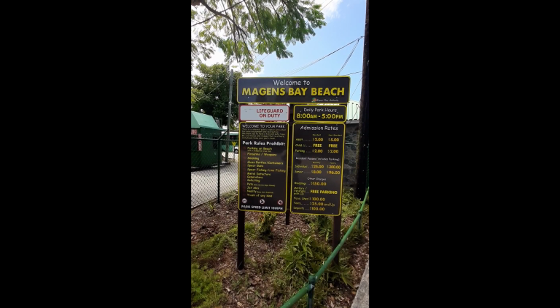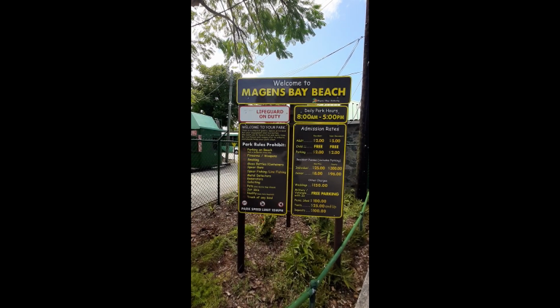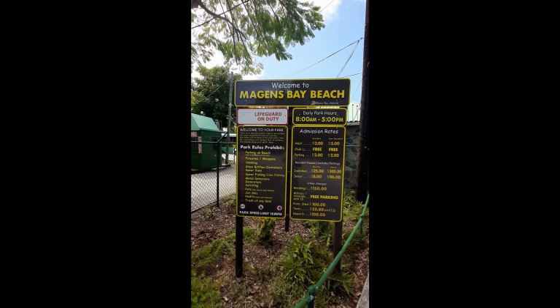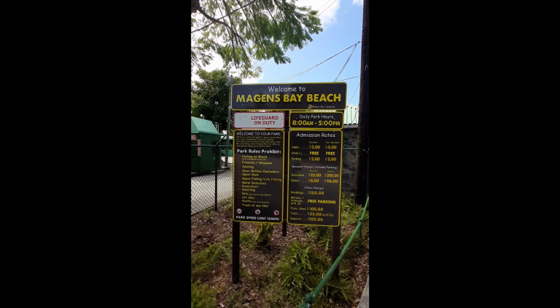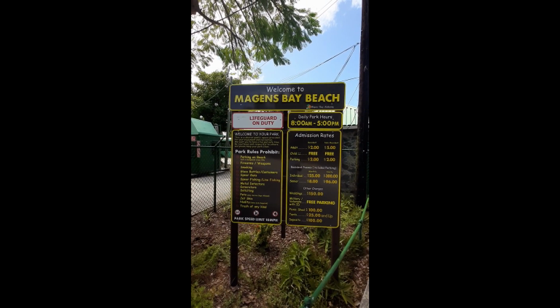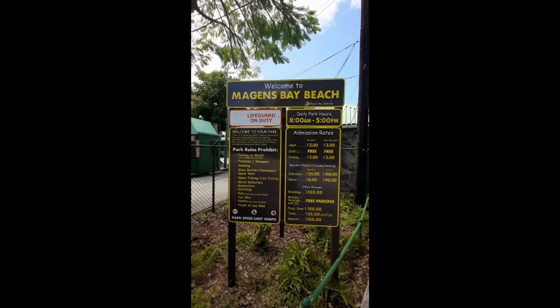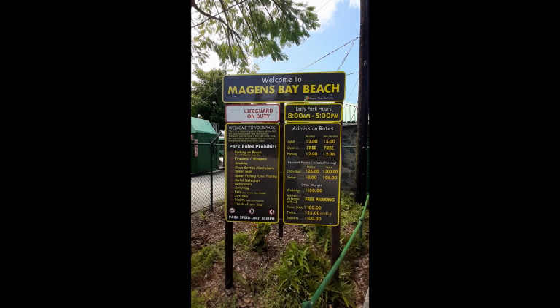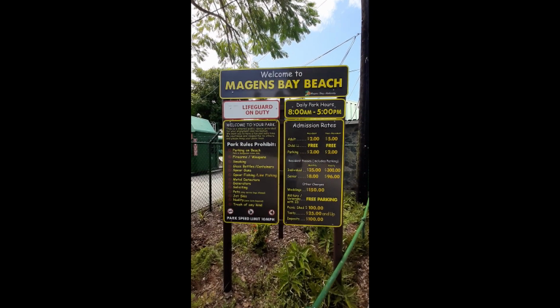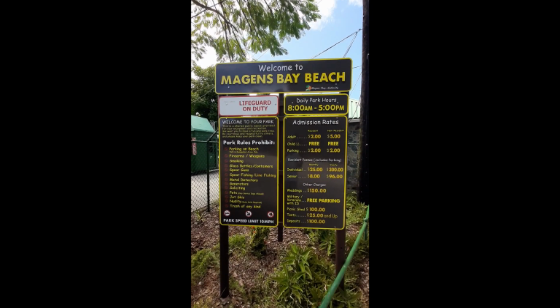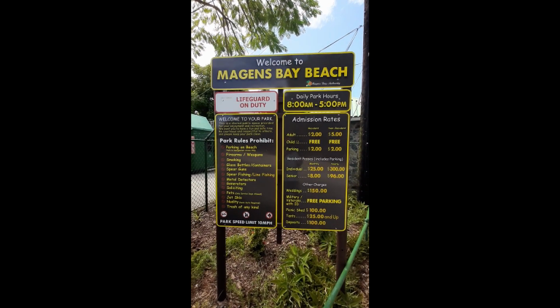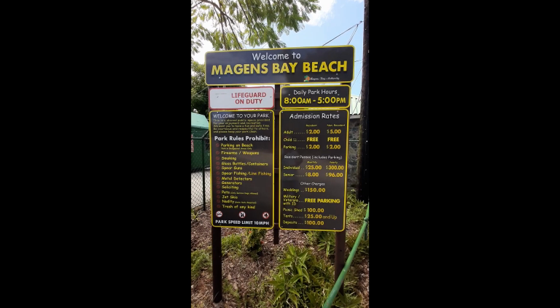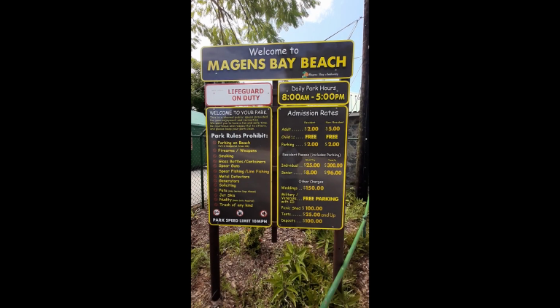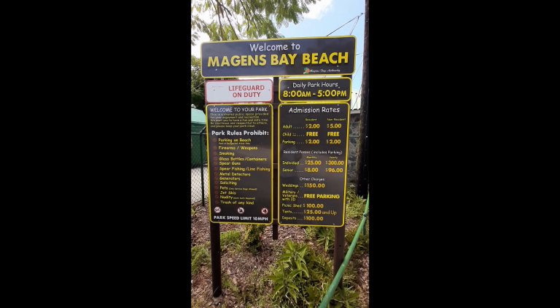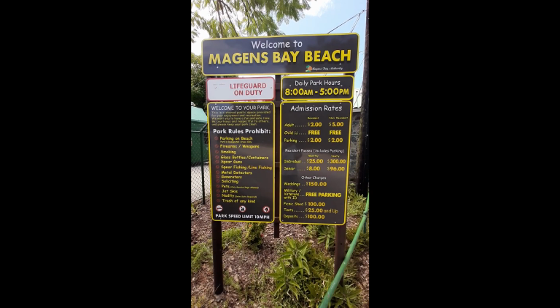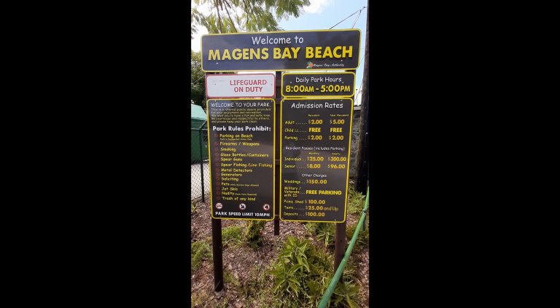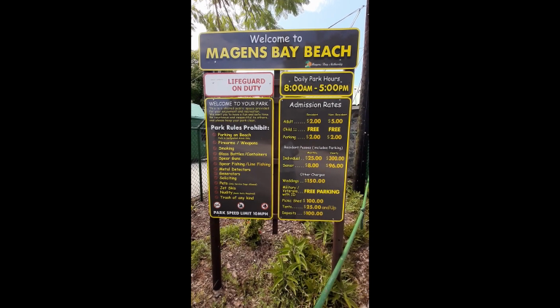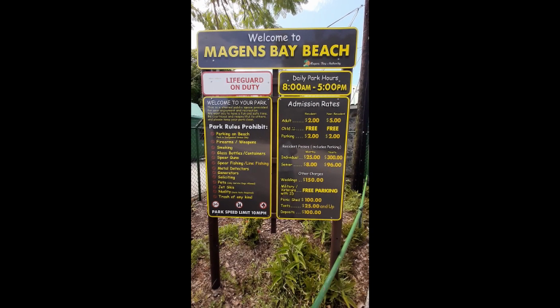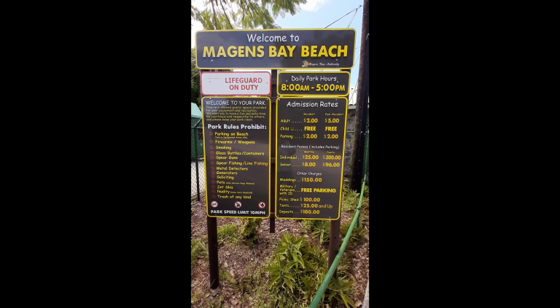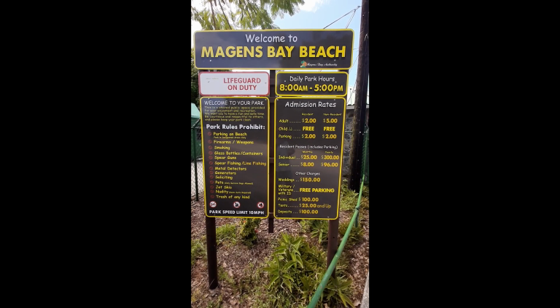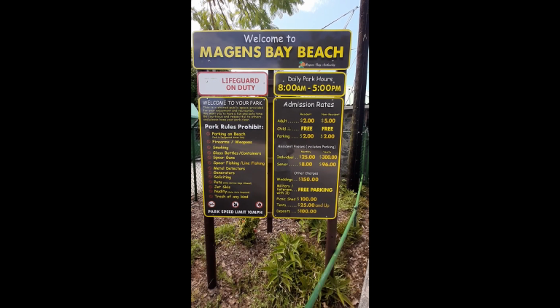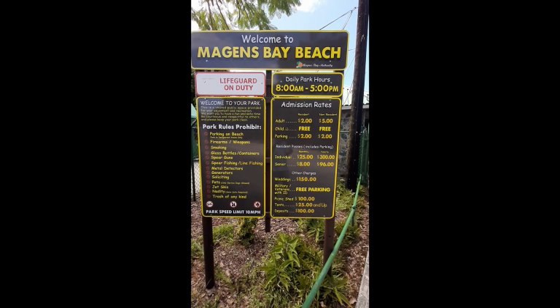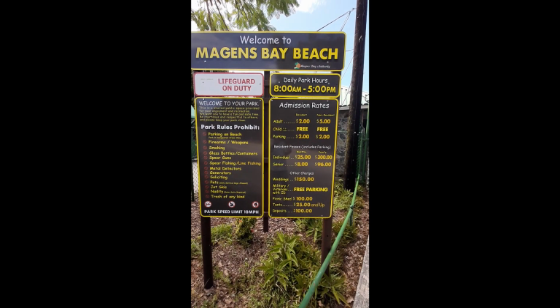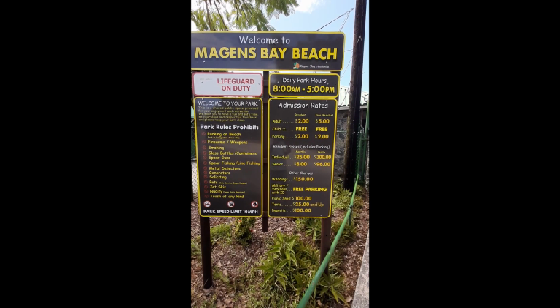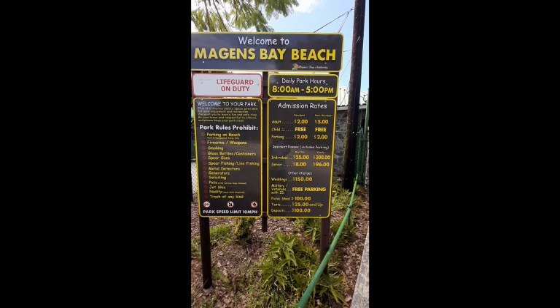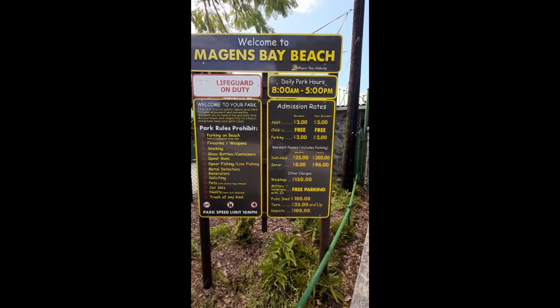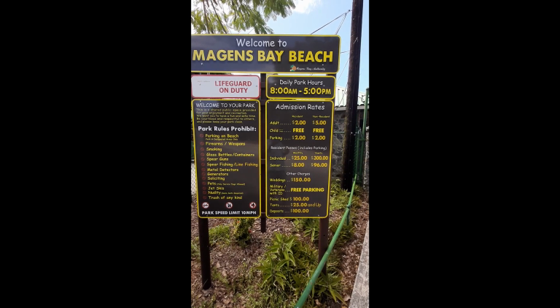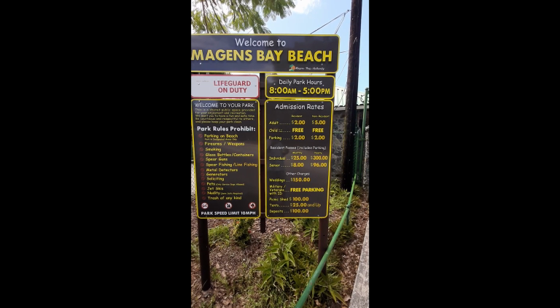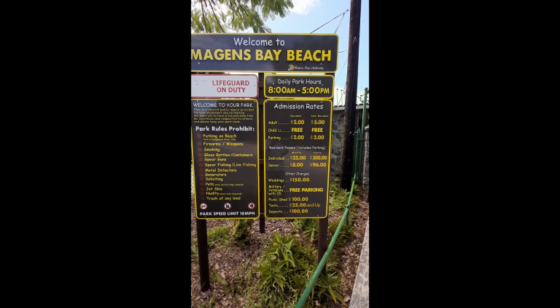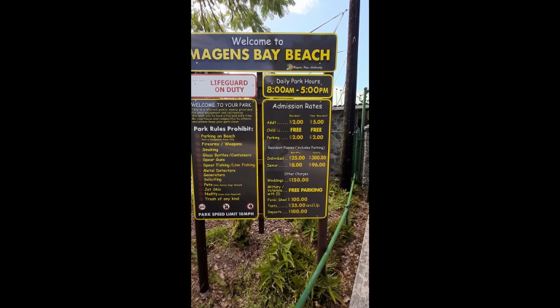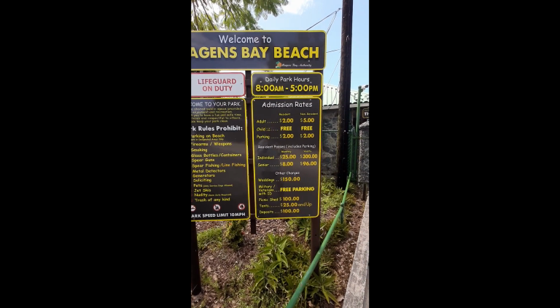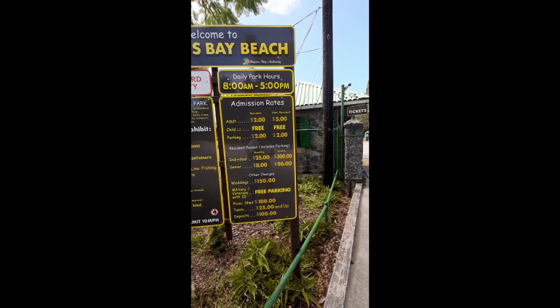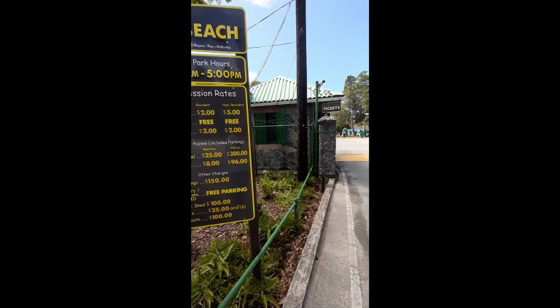Welcome to Megan's Bay Beach. Here are the prices of admission and the rules of the beach. Alright, let's go ahead and check it out.